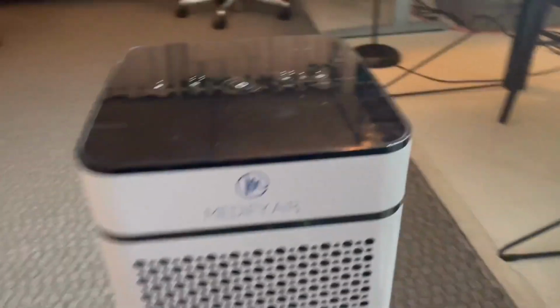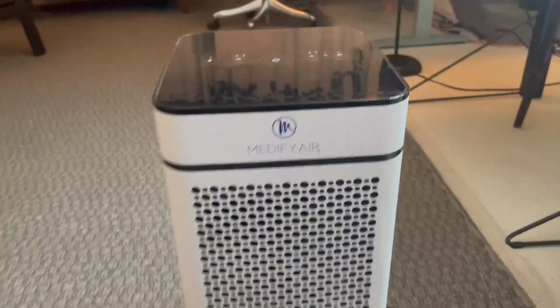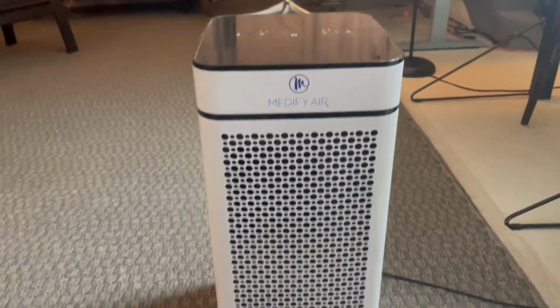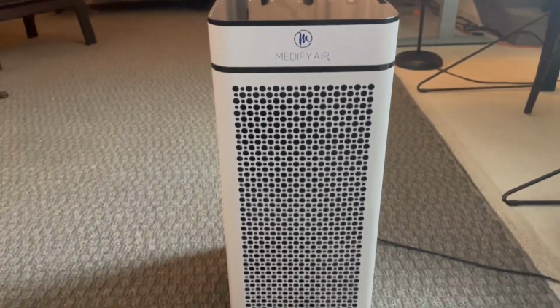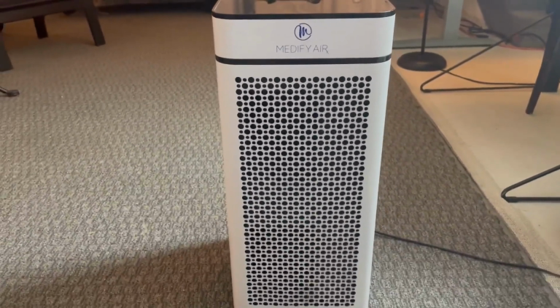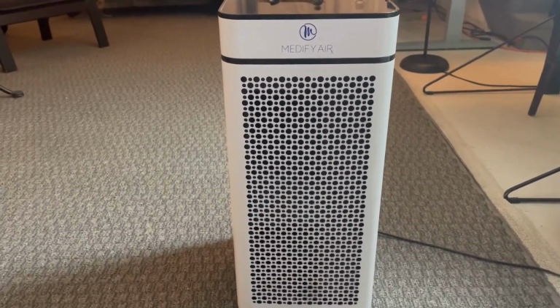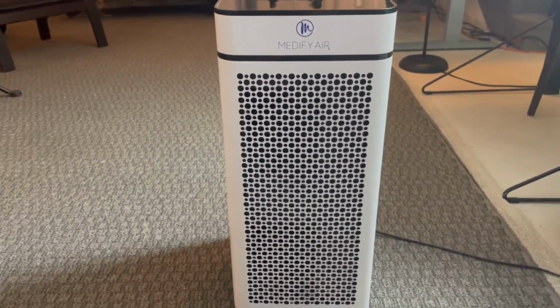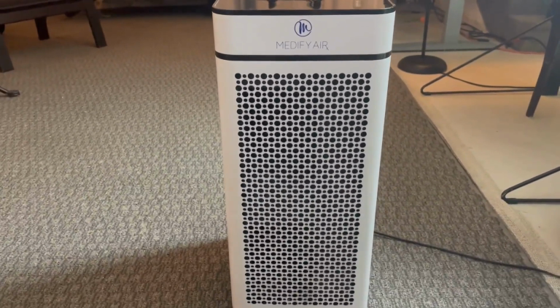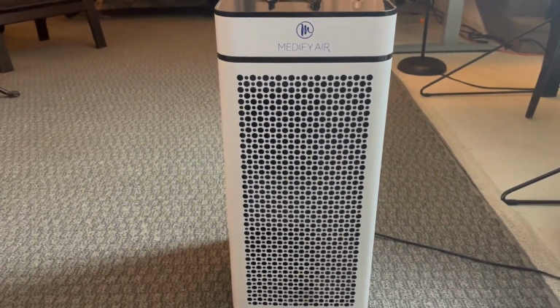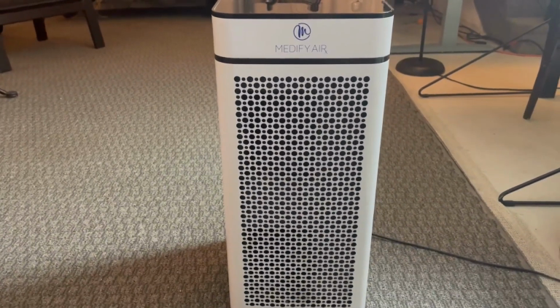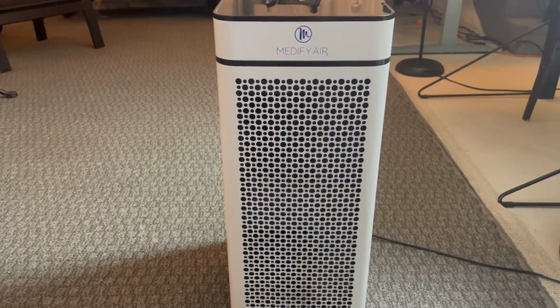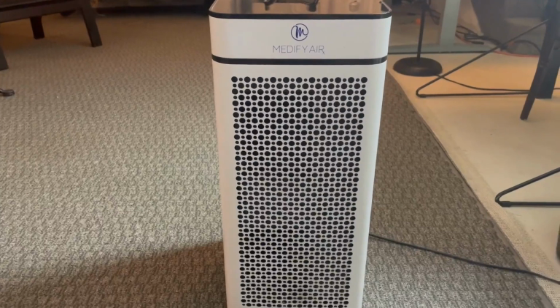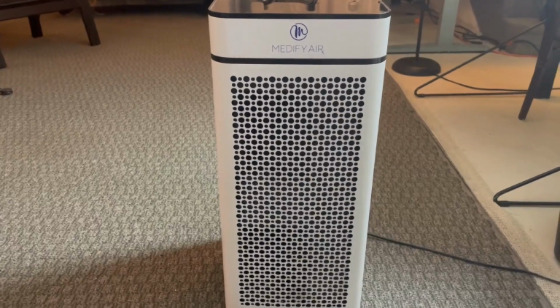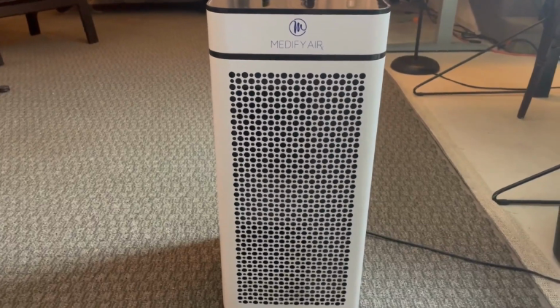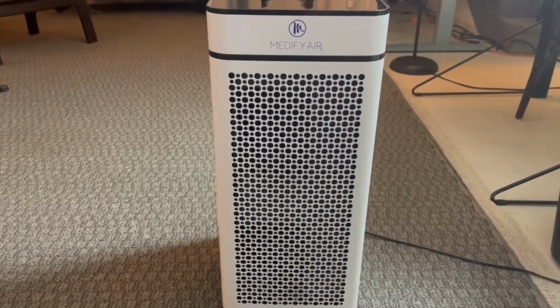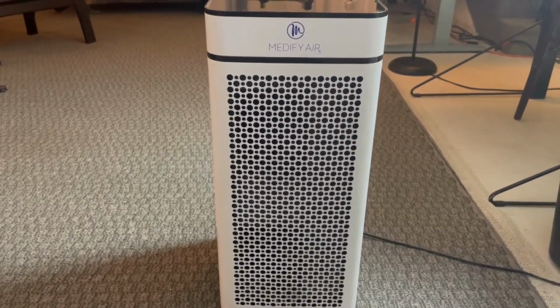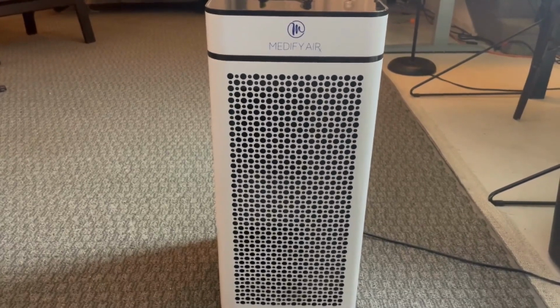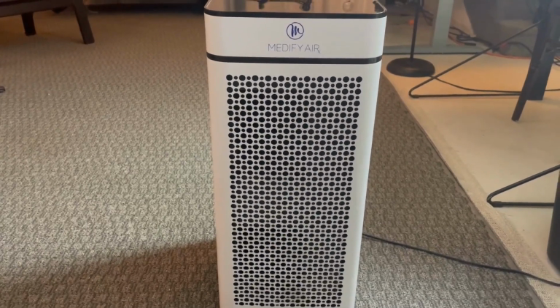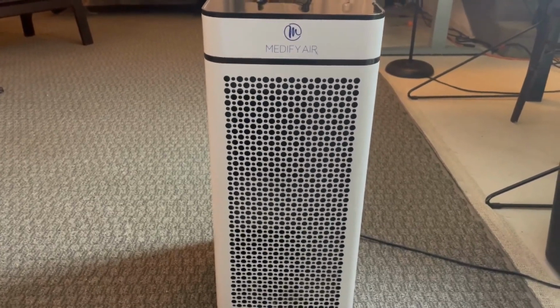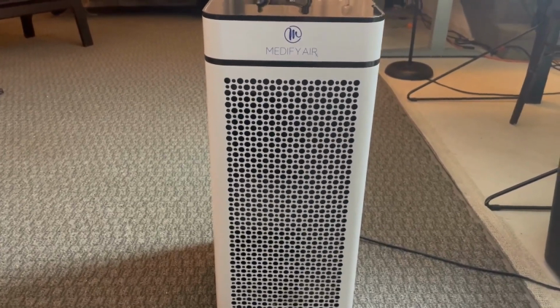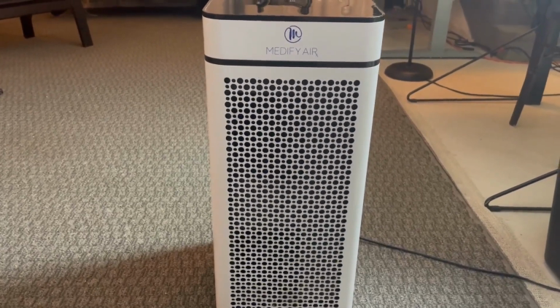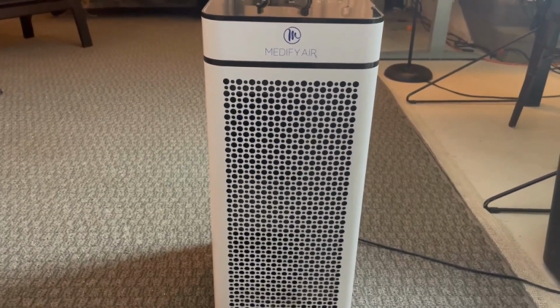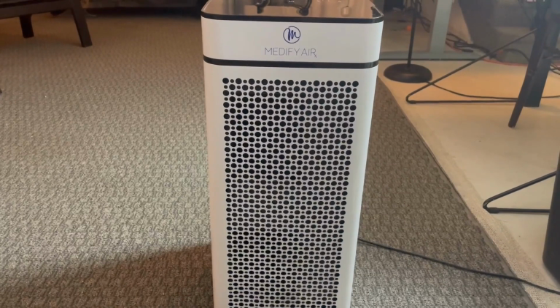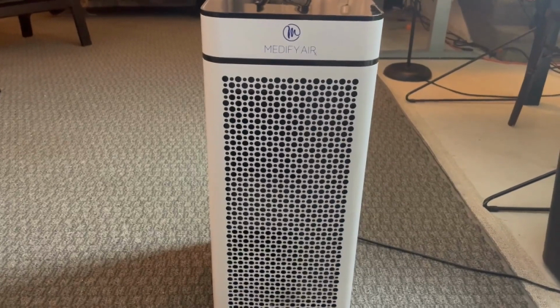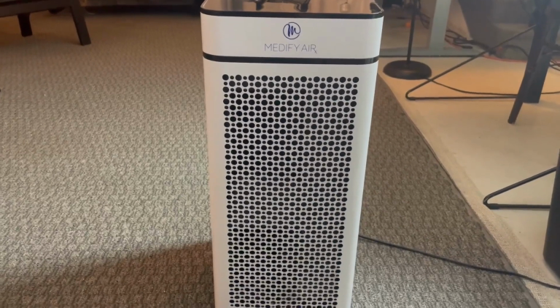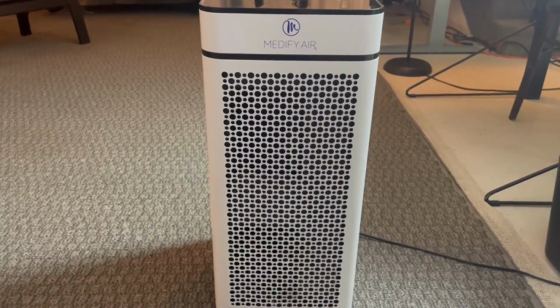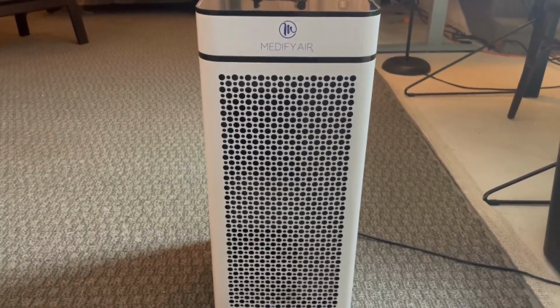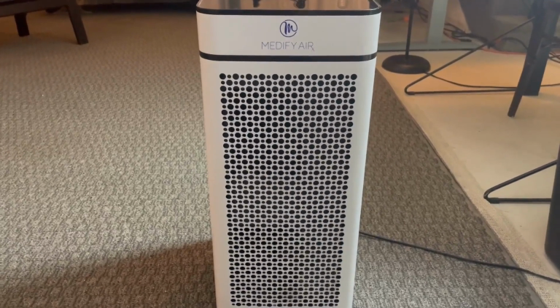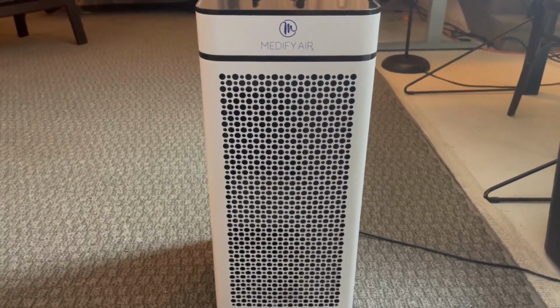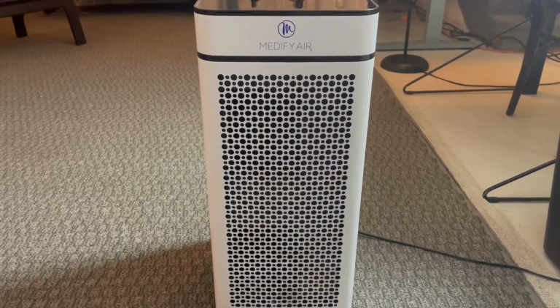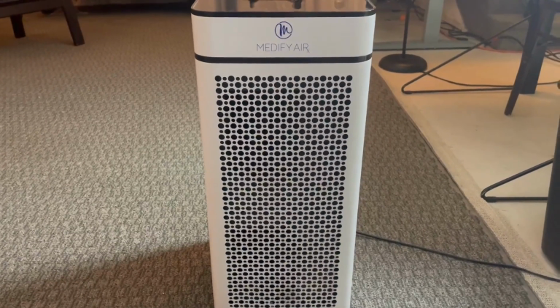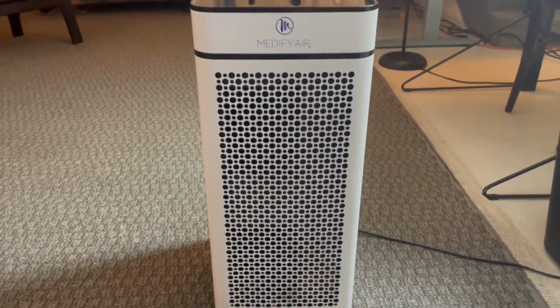I would give this thing honestly a 9 out of 10 — I'm not too concerned with it being quiet, I'm more concerned with clean air. So that's why this Medify Air MA40 air purifier, I give a 10 out of 10.